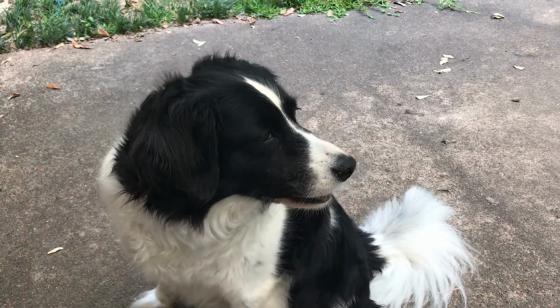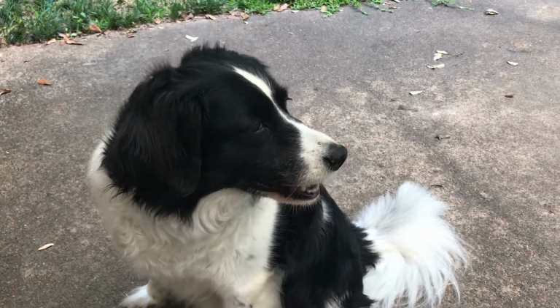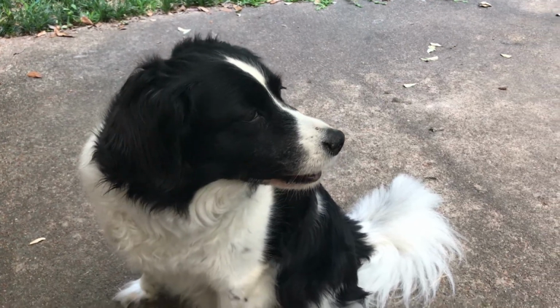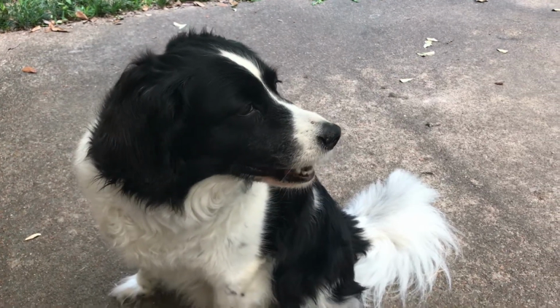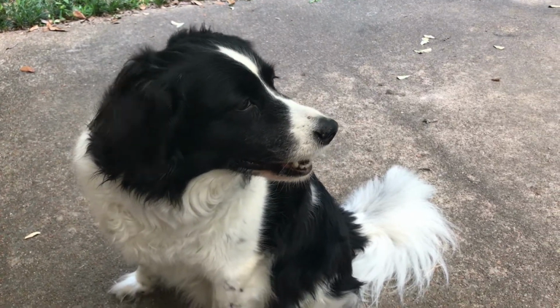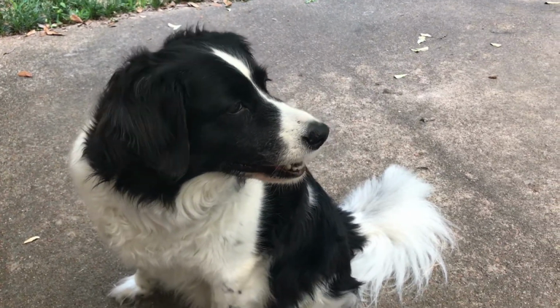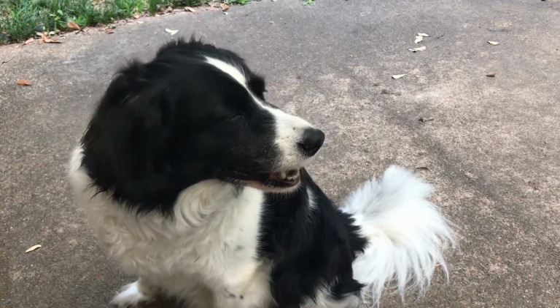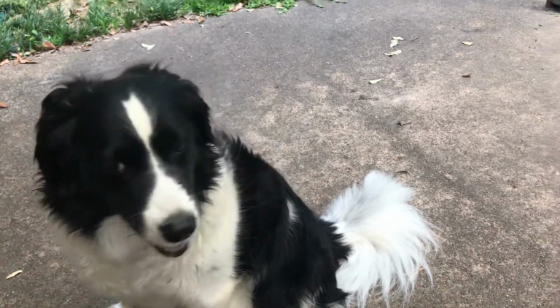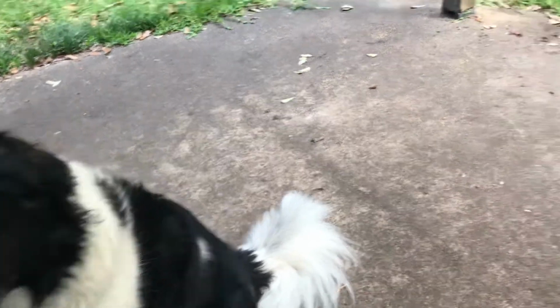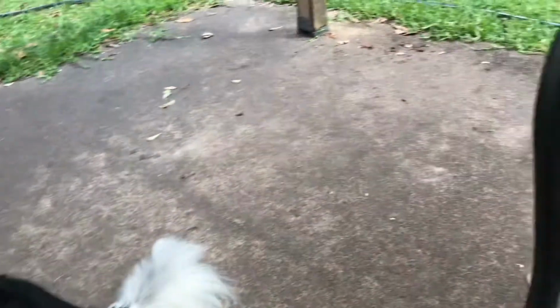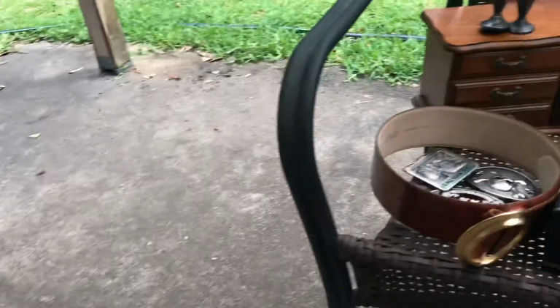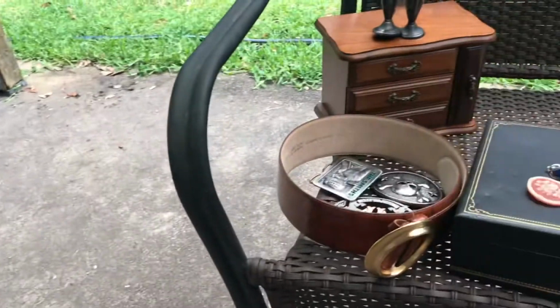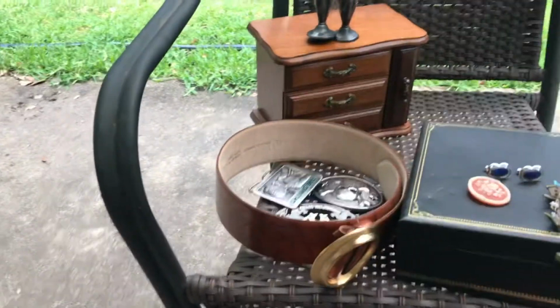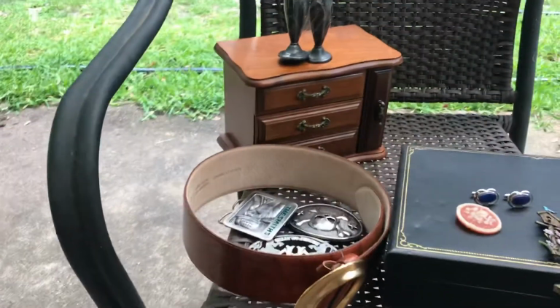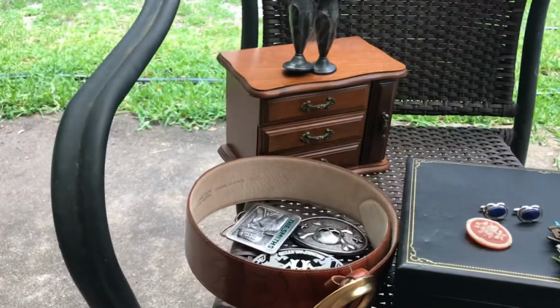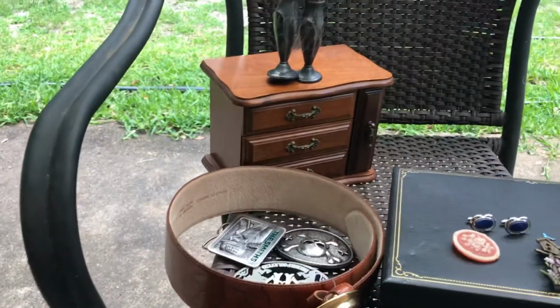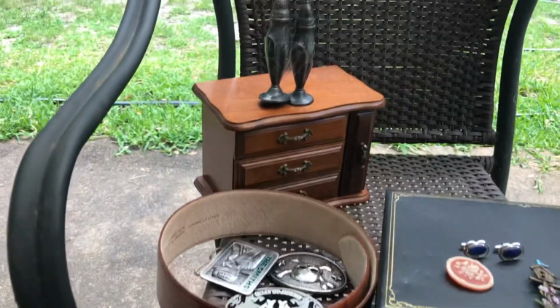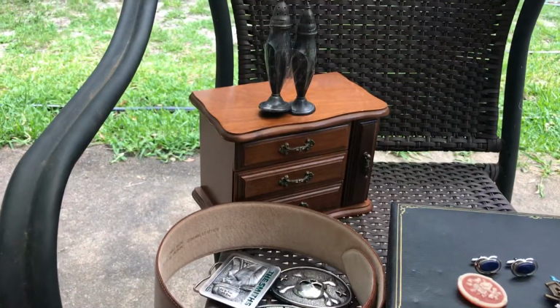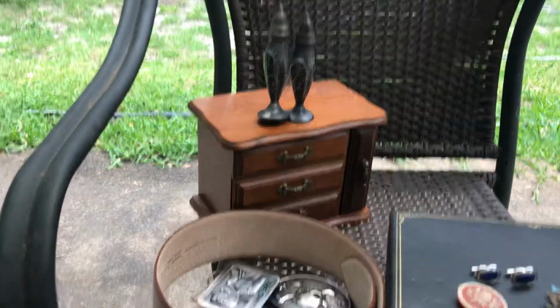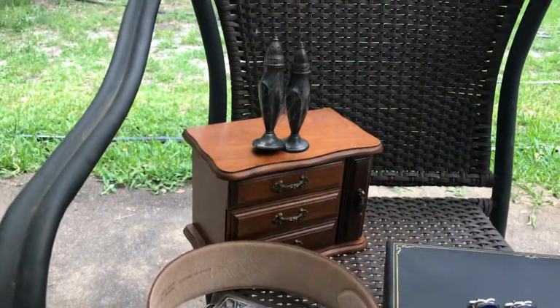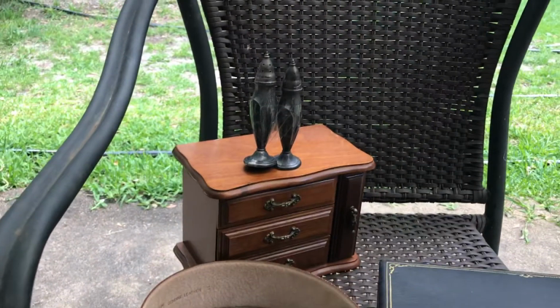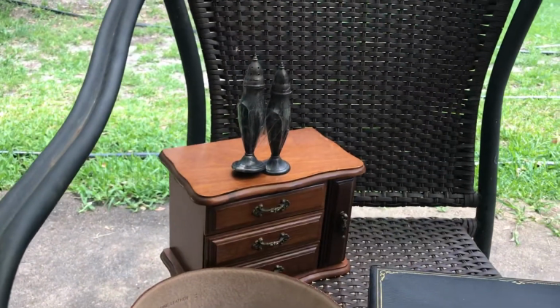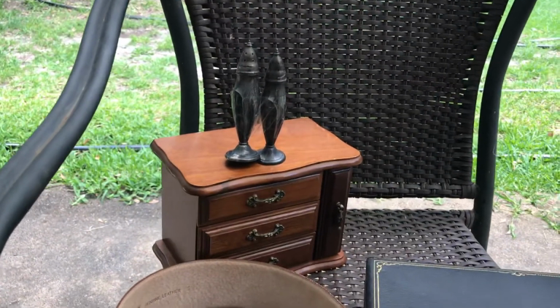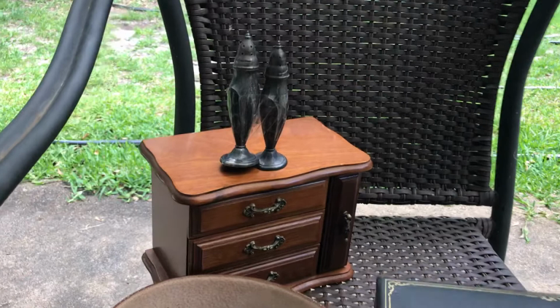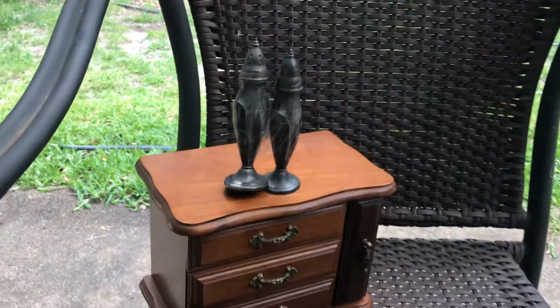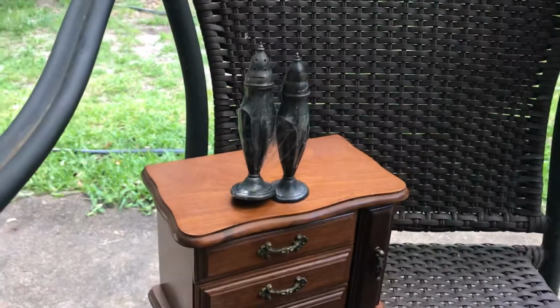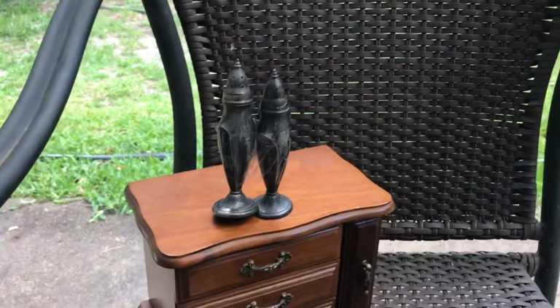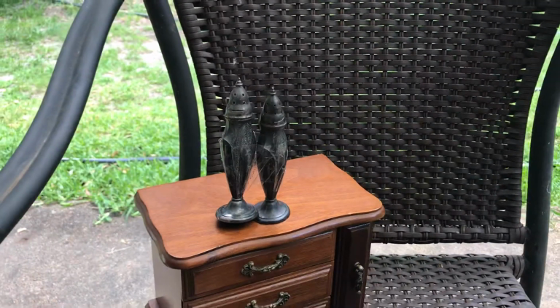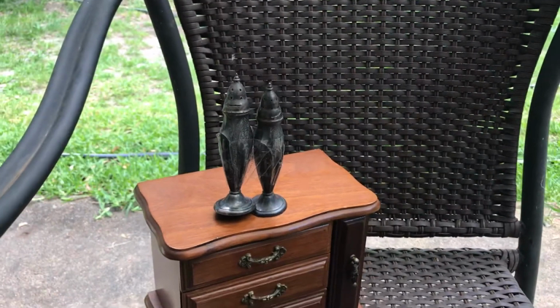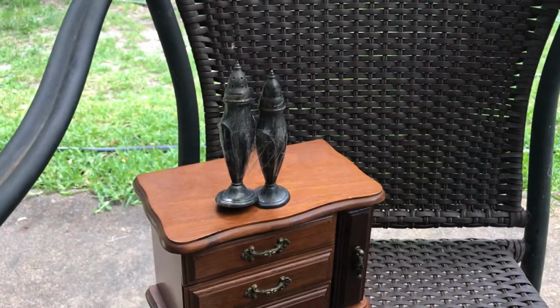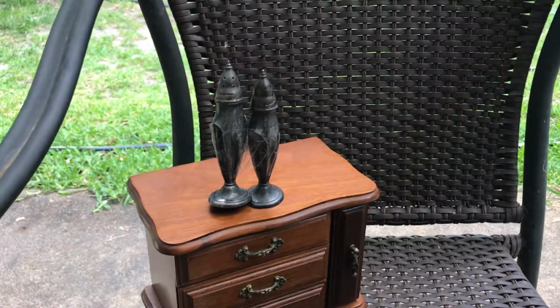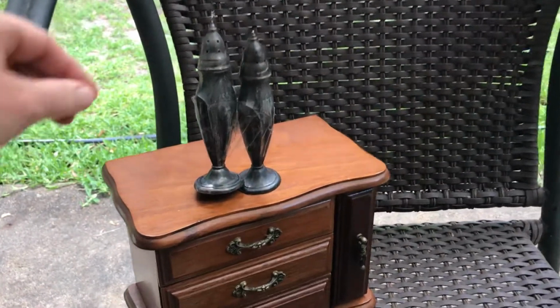Welcome to the video everybody. We're out here, just got back from our walk, and I had a little haul this morning from one of the thrift stores. Wanted to share it with you for resale on eBay and Etsy.